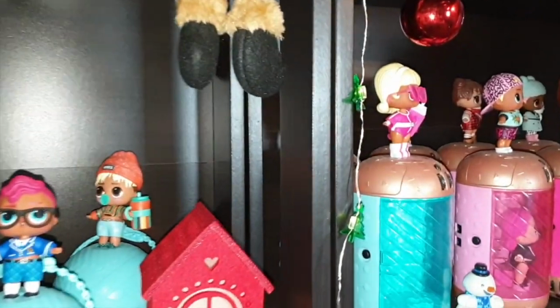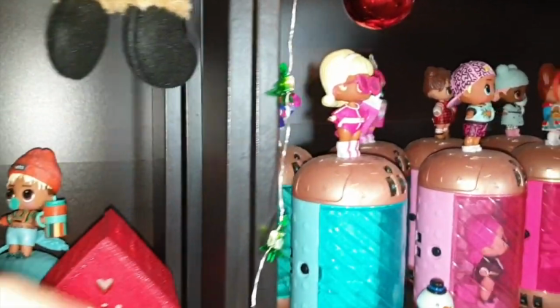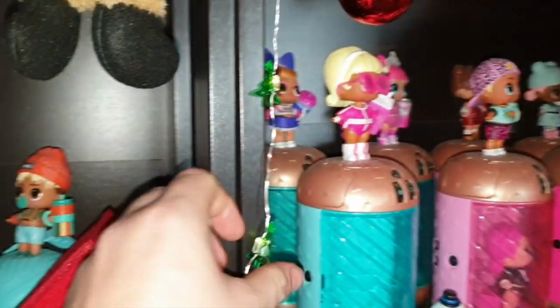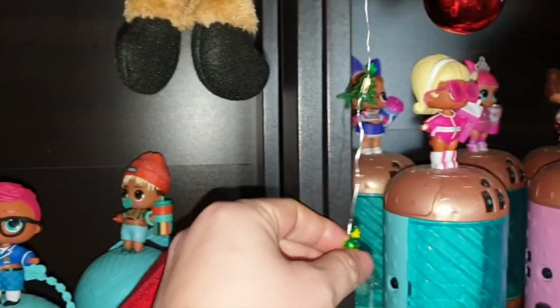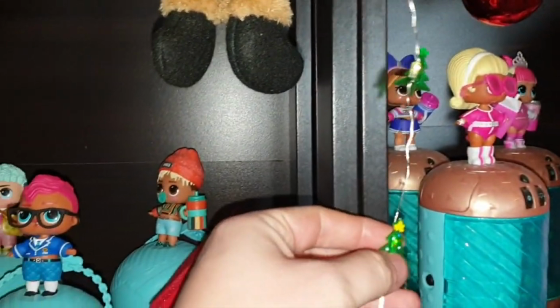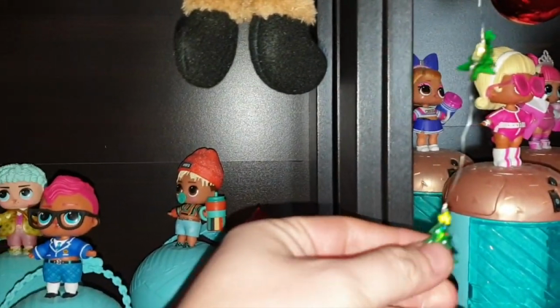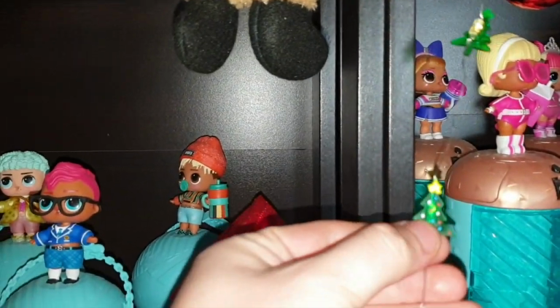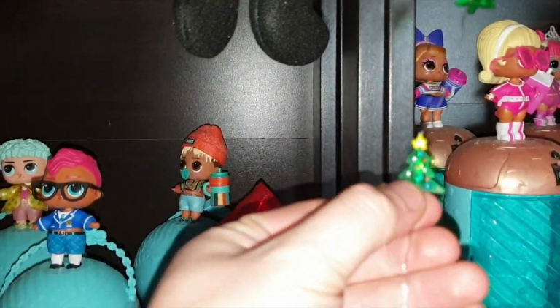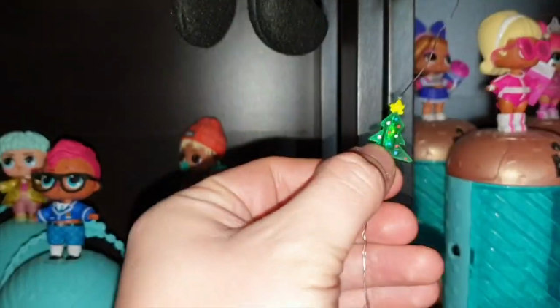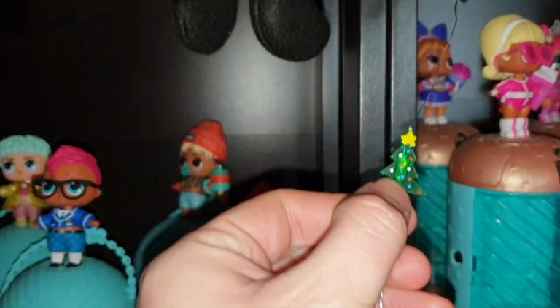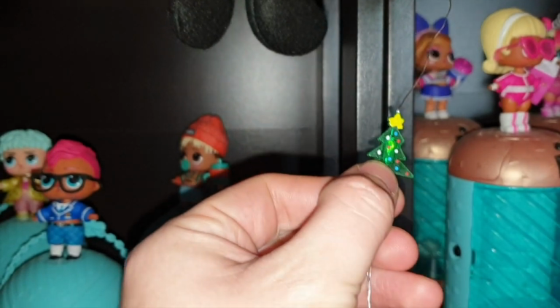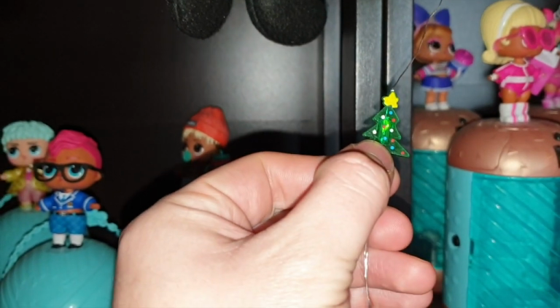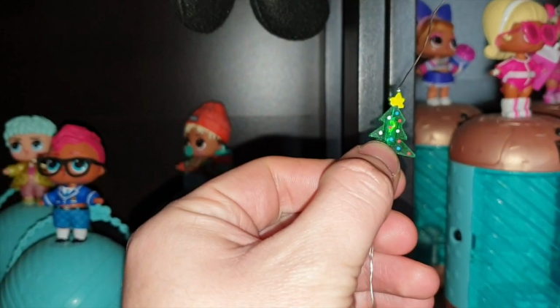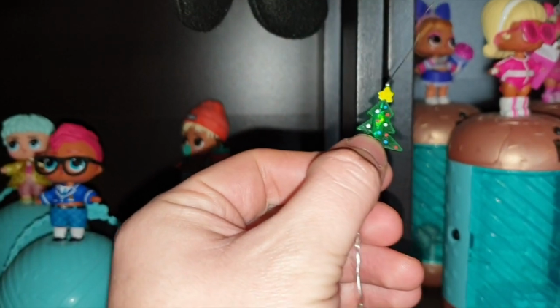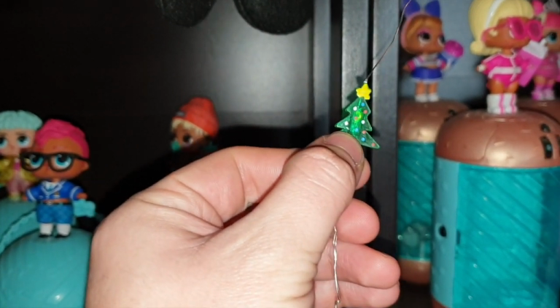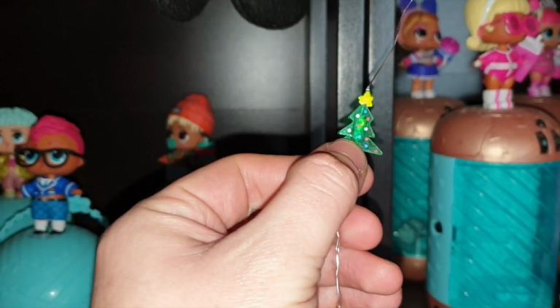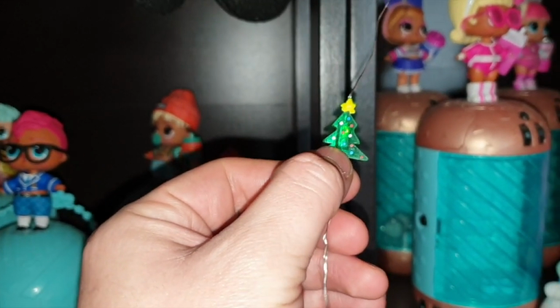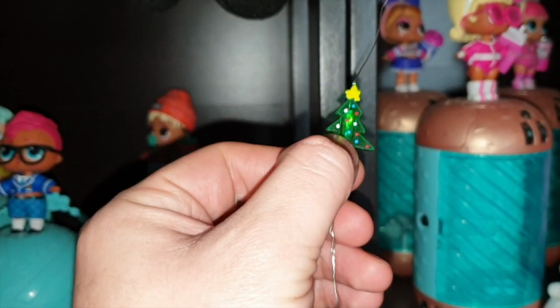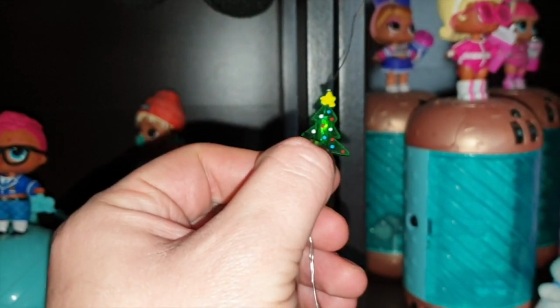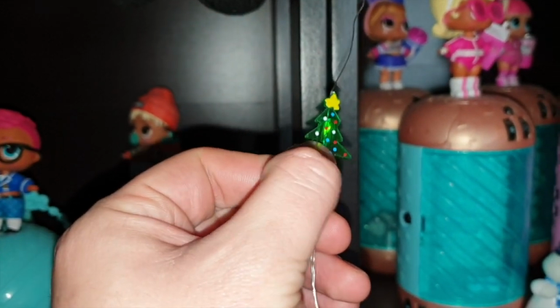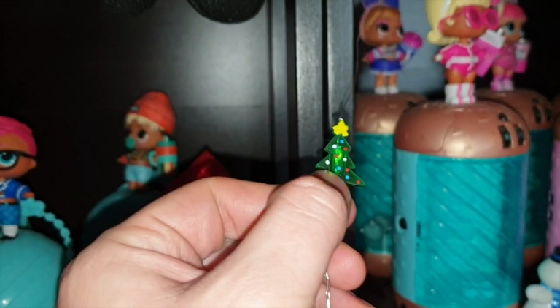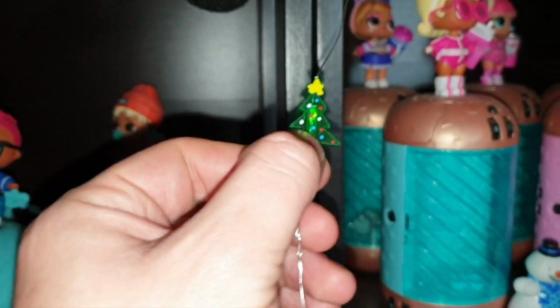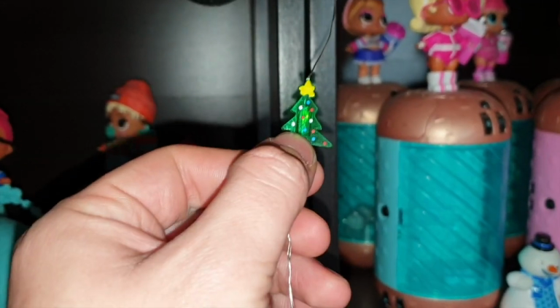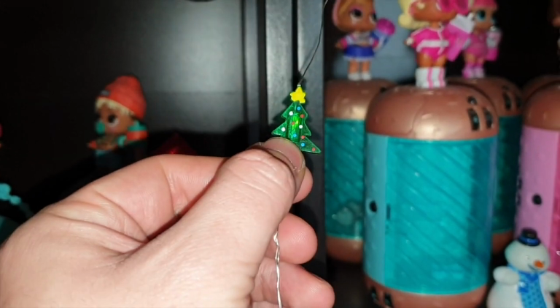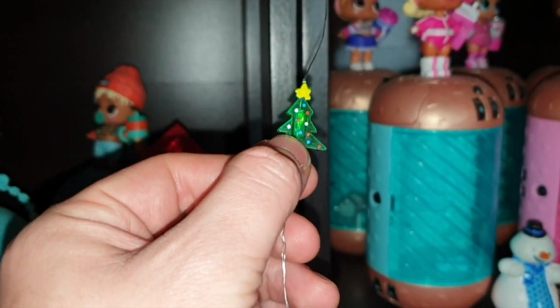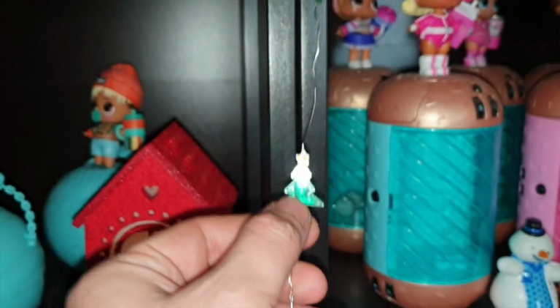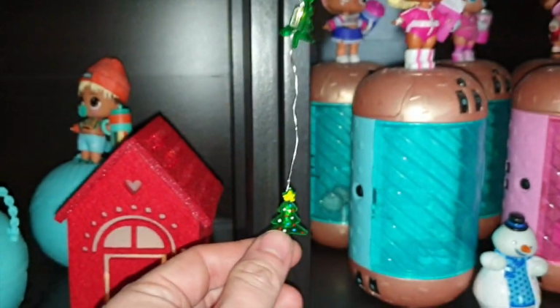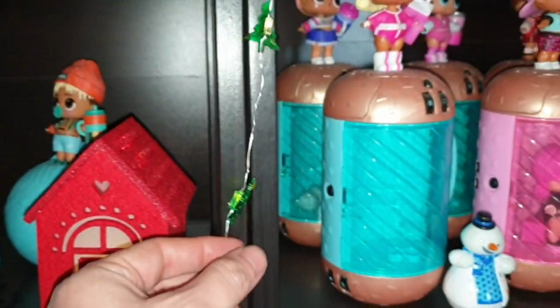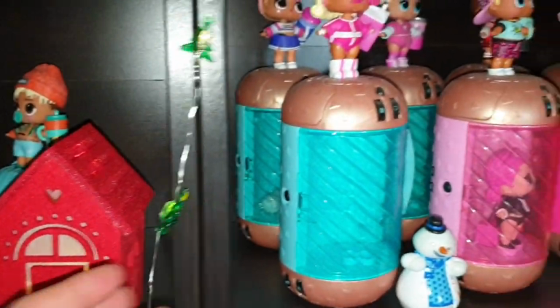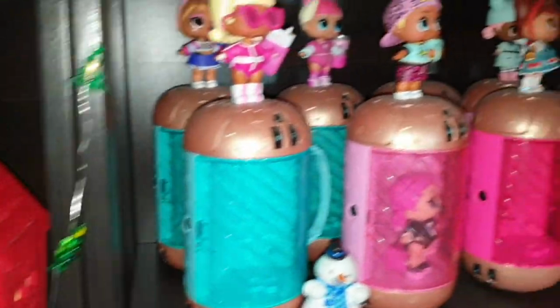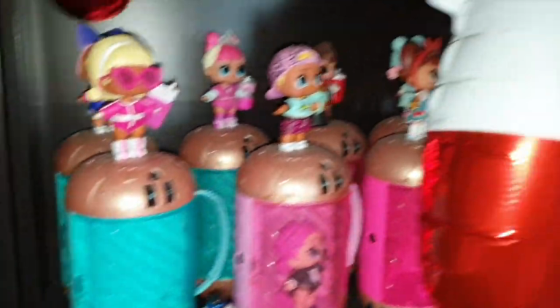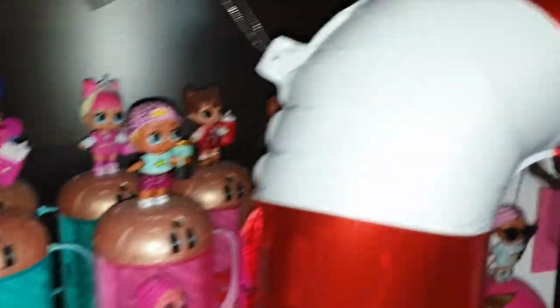Lucine che ho comprato da Primark tantissimi anni fa, ancora quando avevo aperto il mio primo canale, oltretutto. Con tutti questi alberelli di Natale che si illuminano.